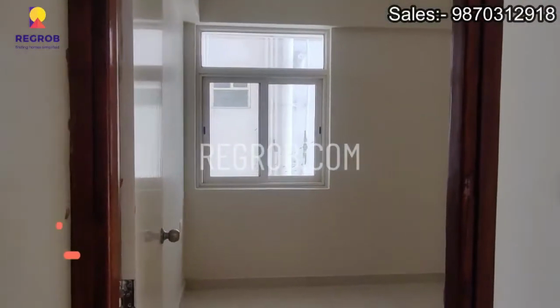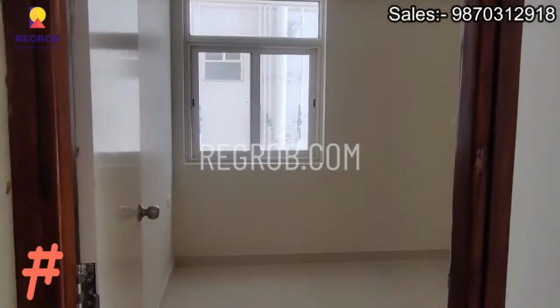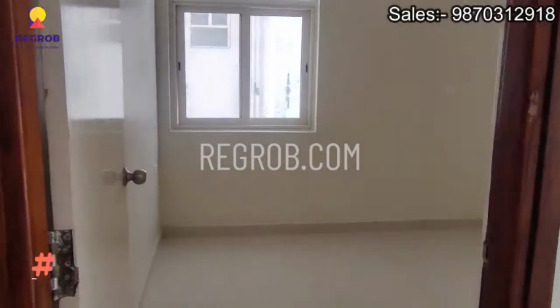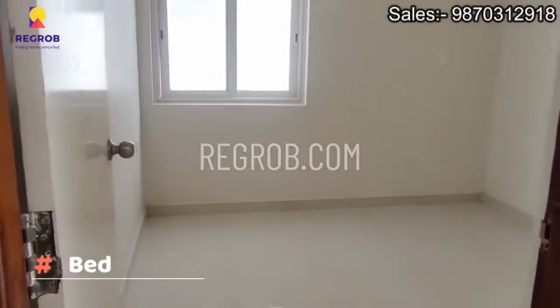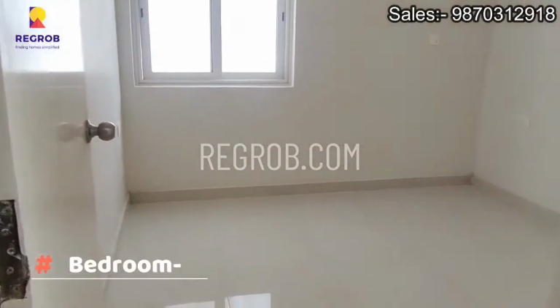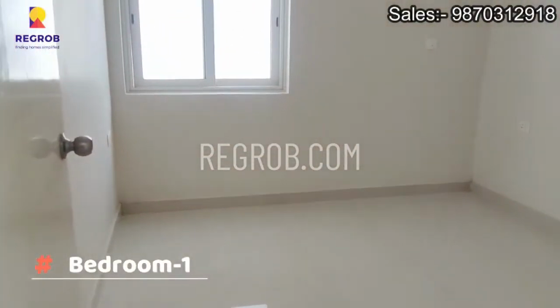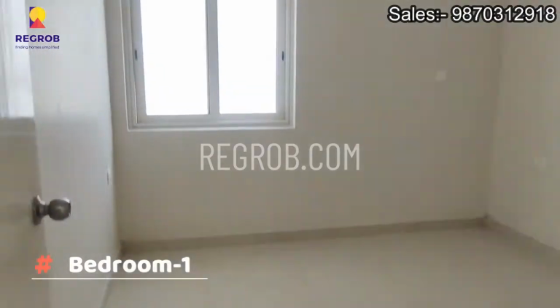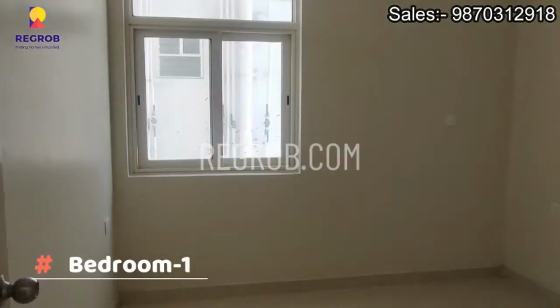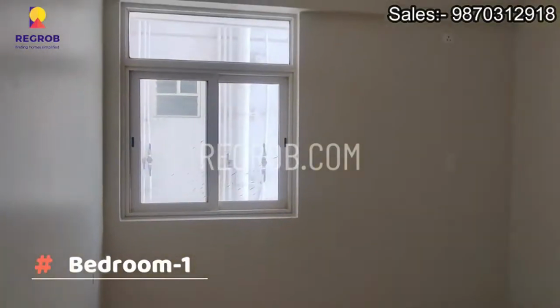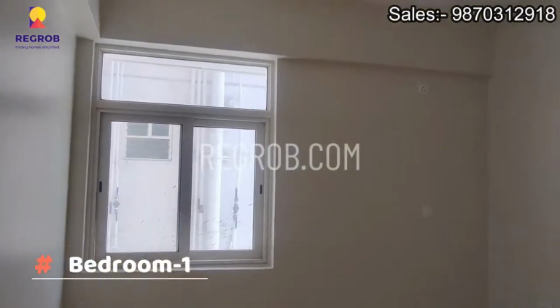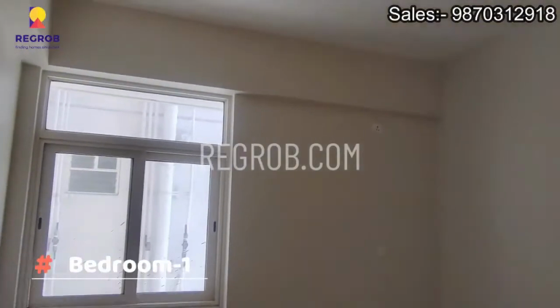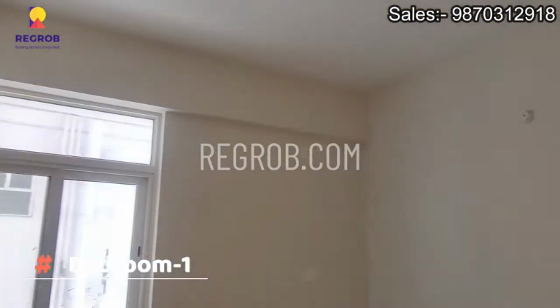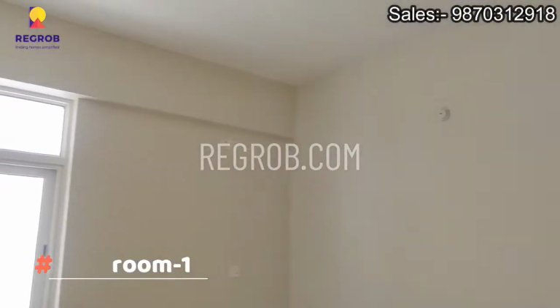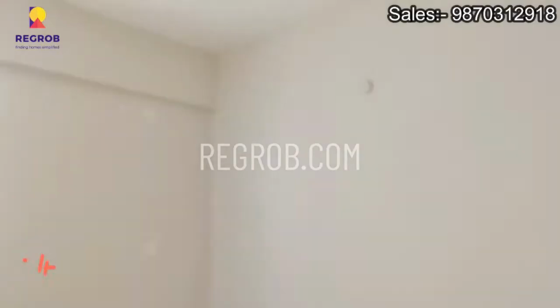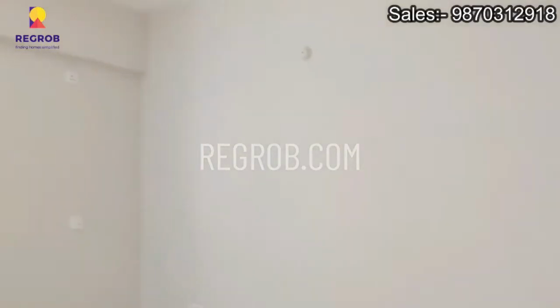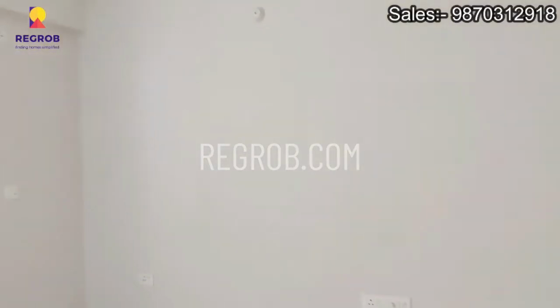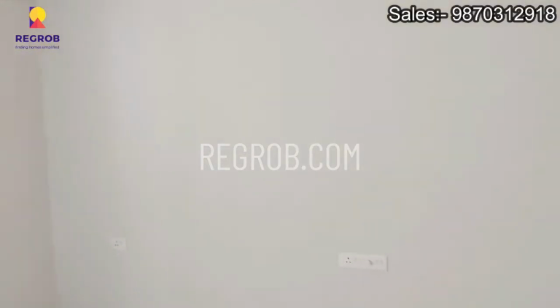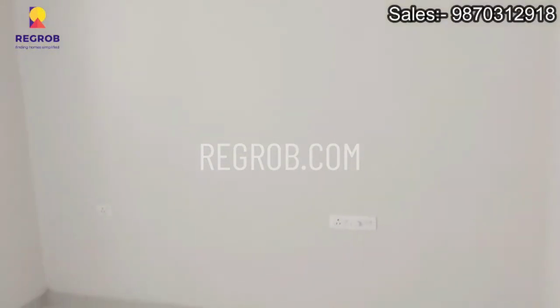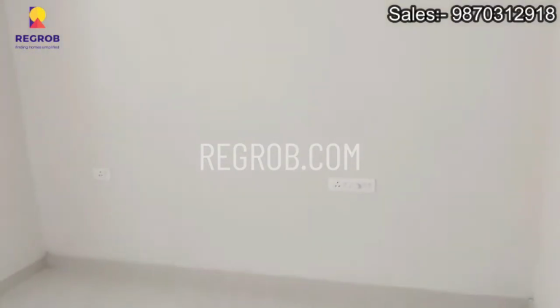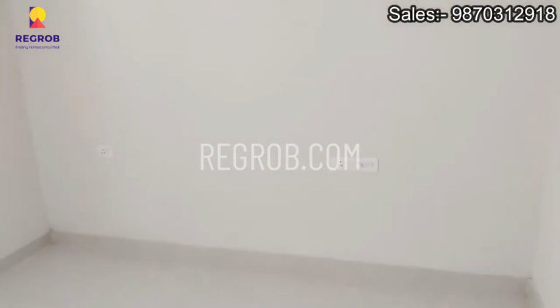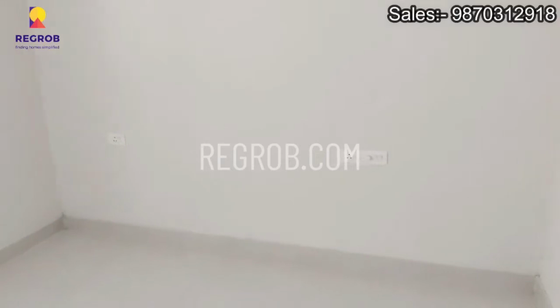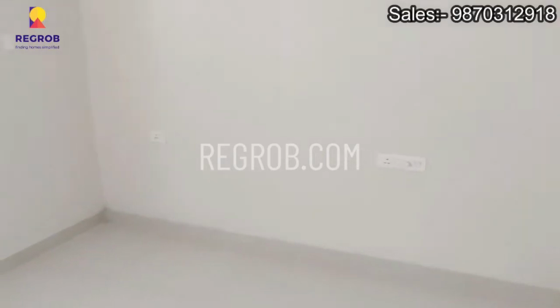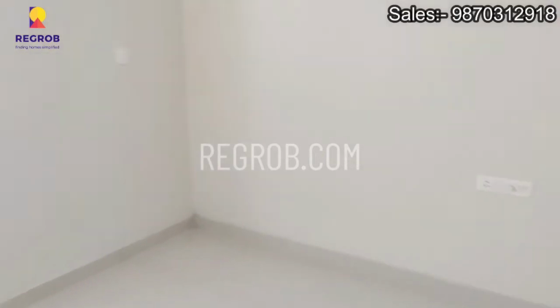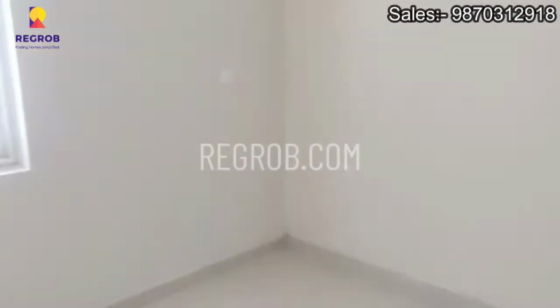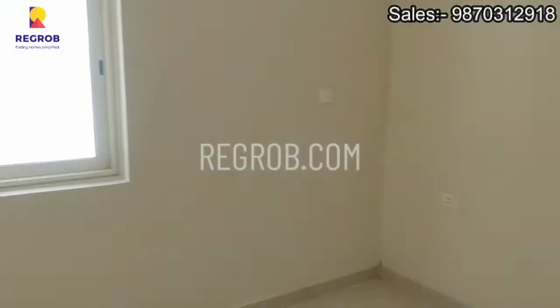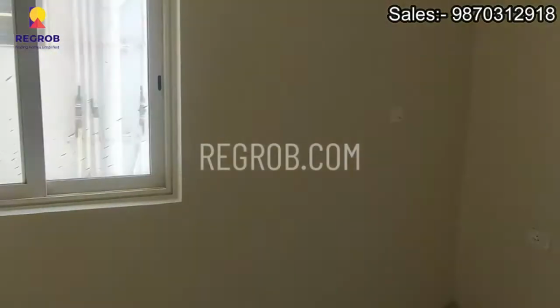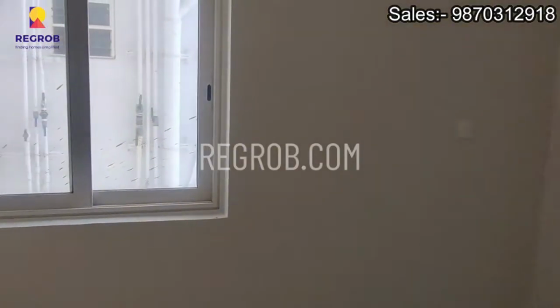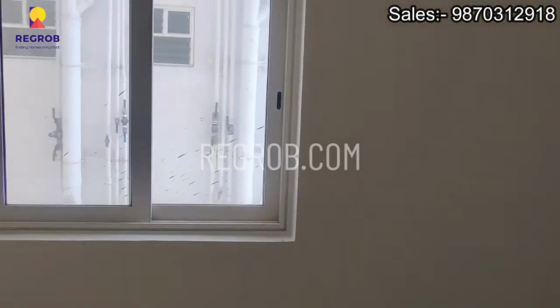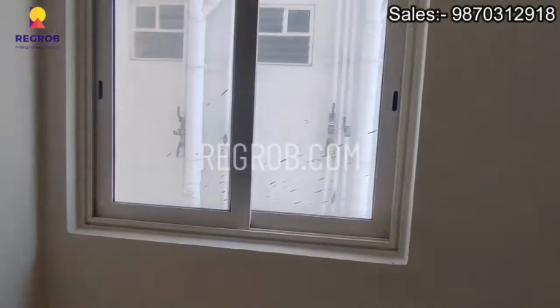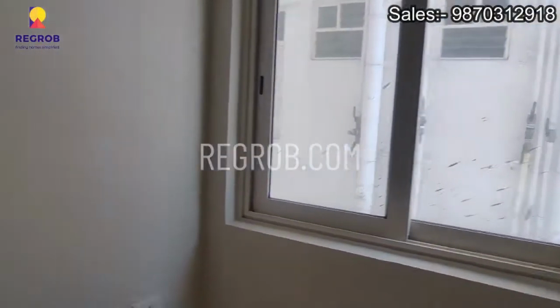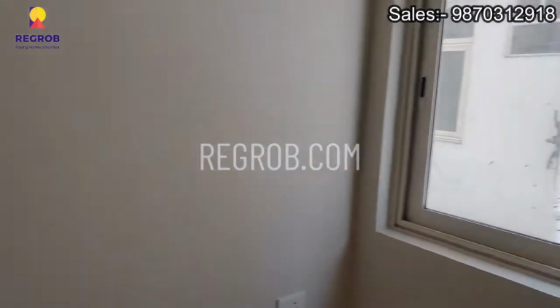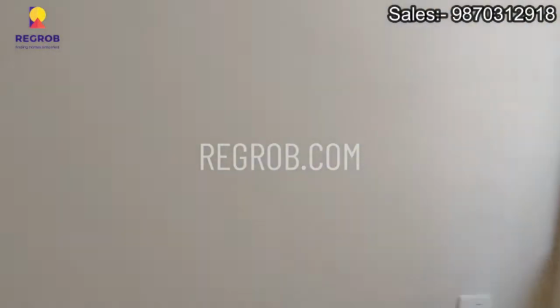Now we are entering into the first bedroom — so this is the space.